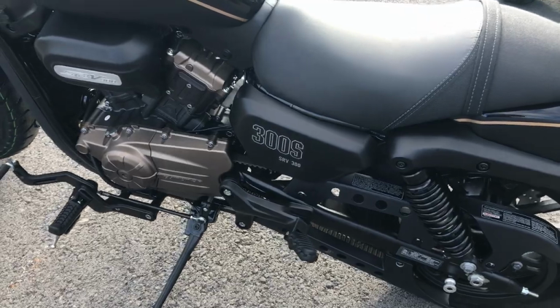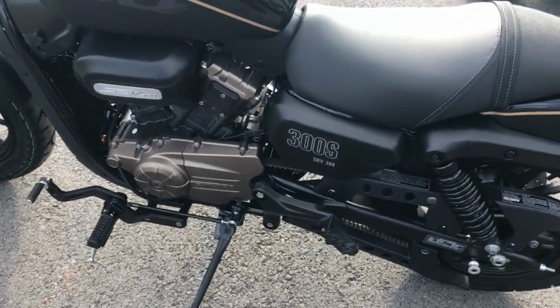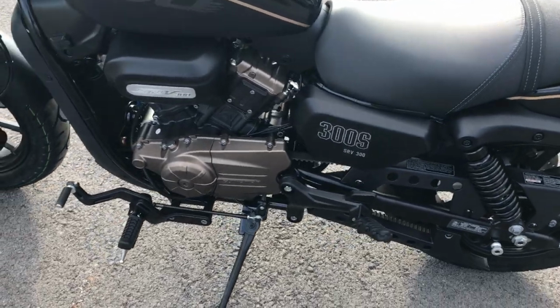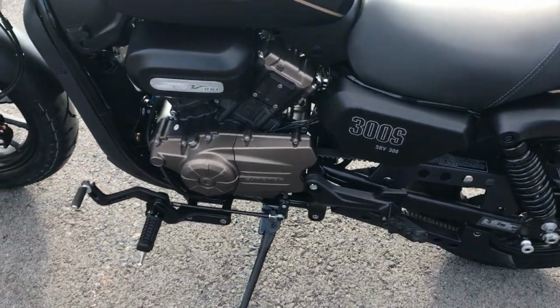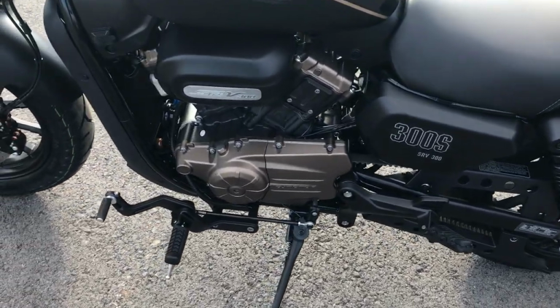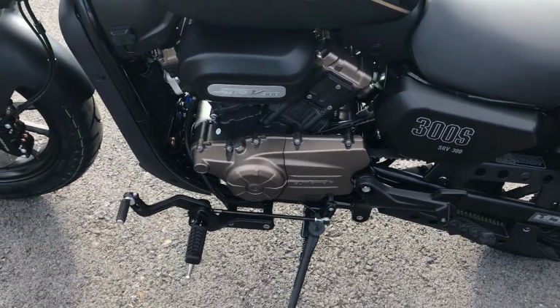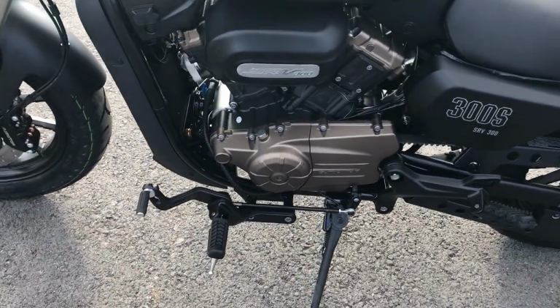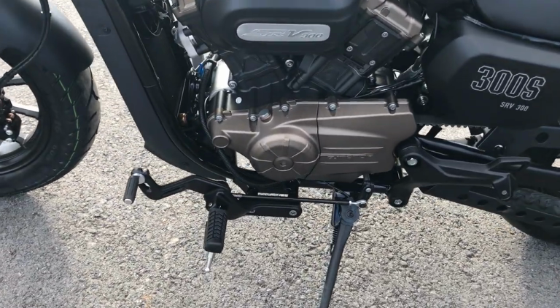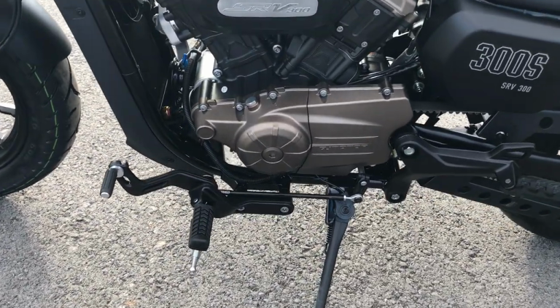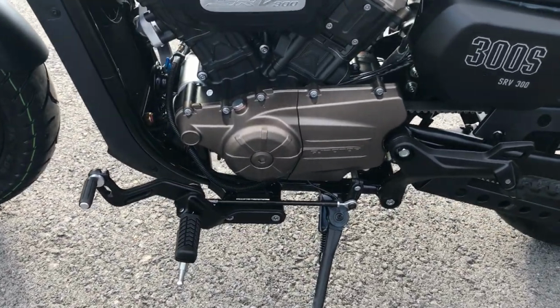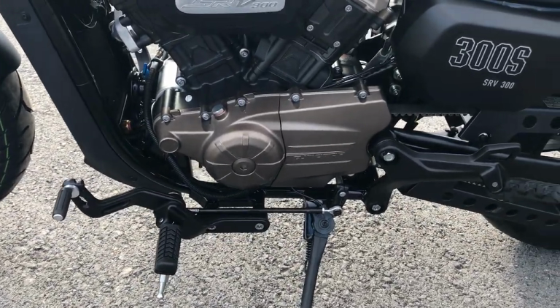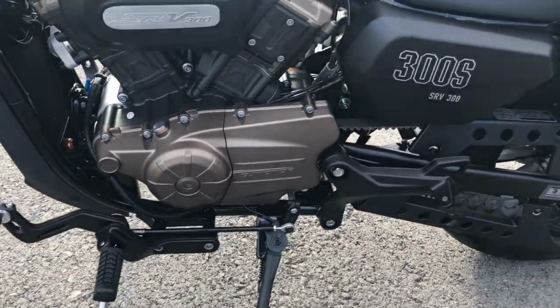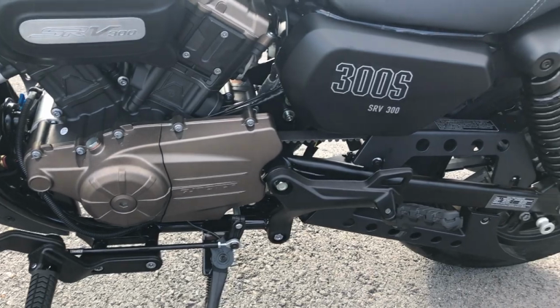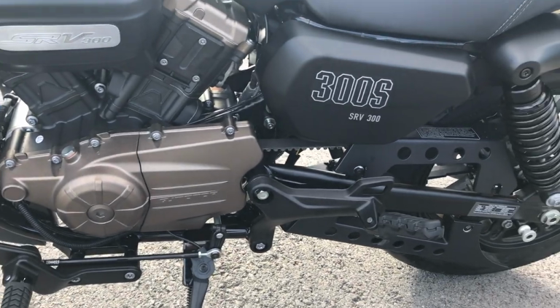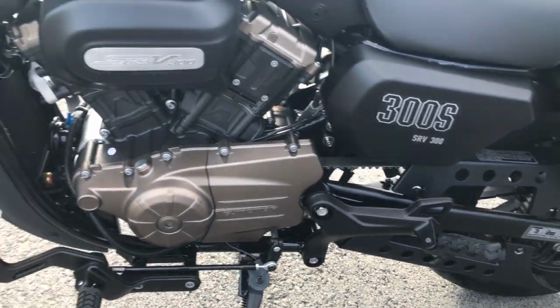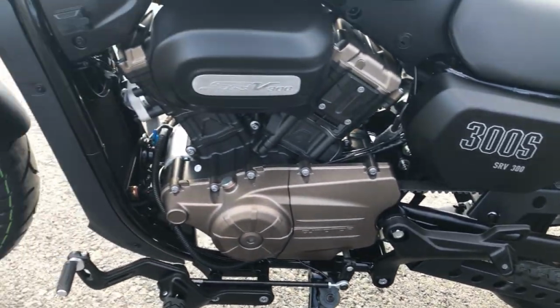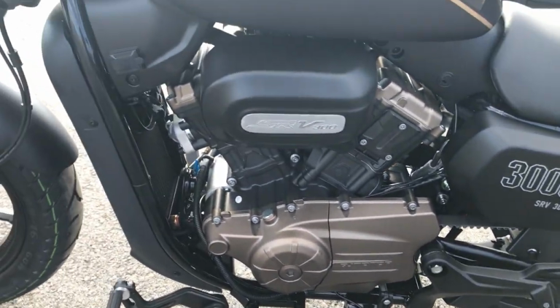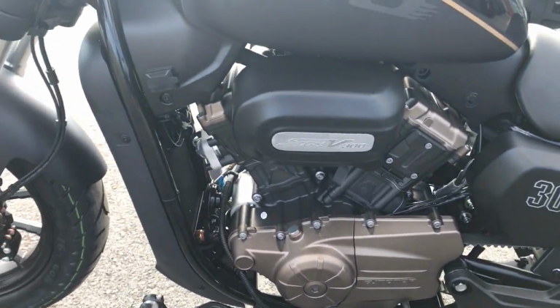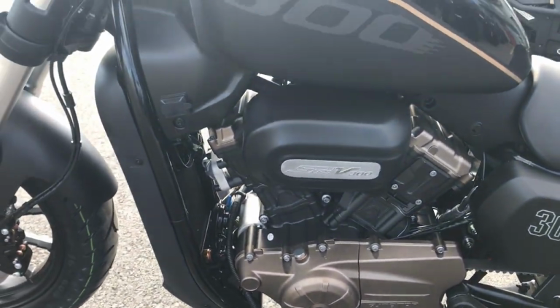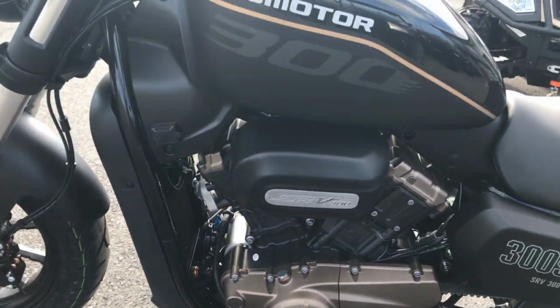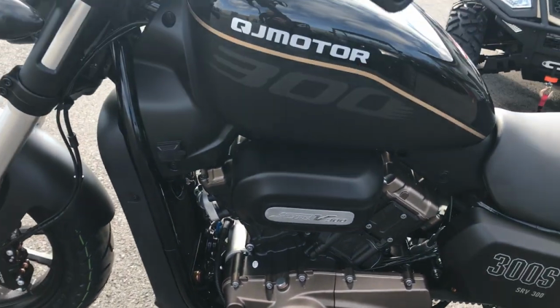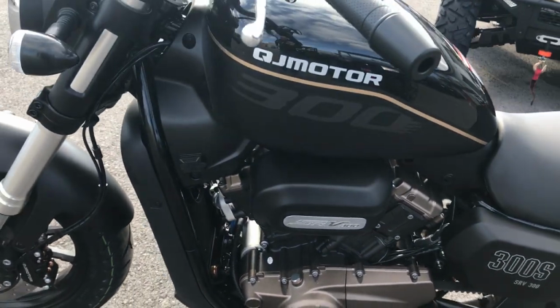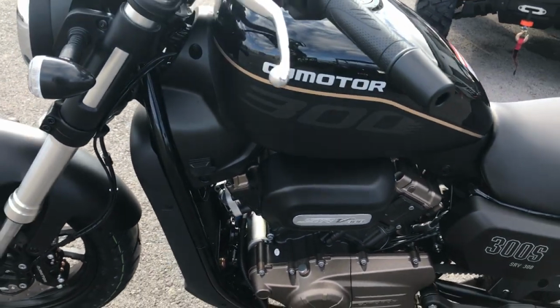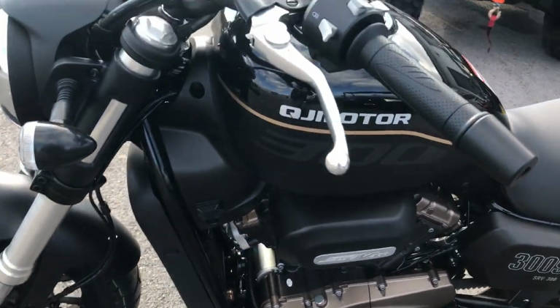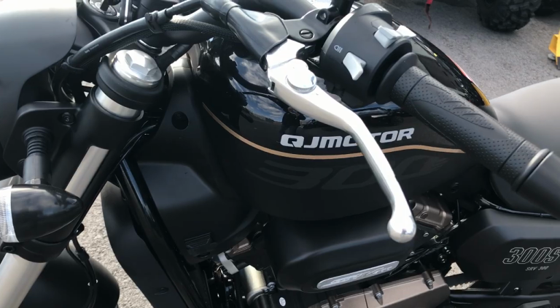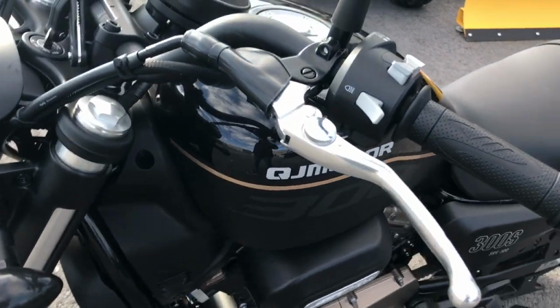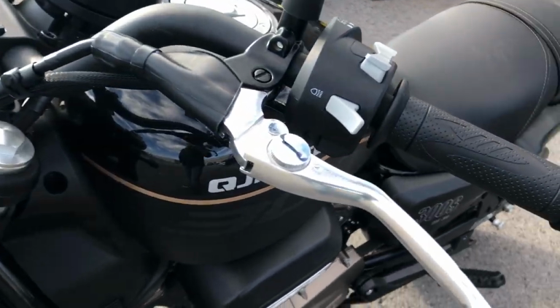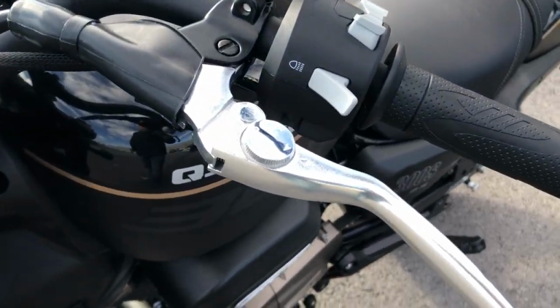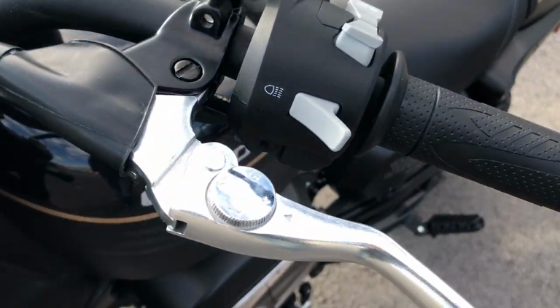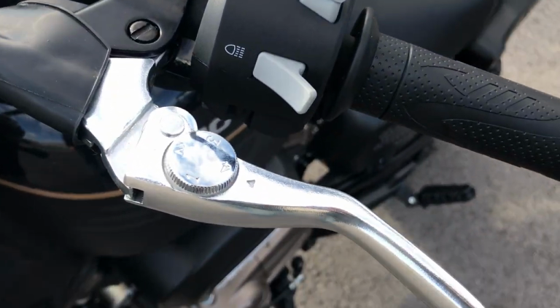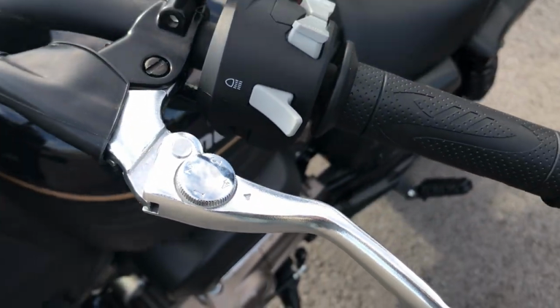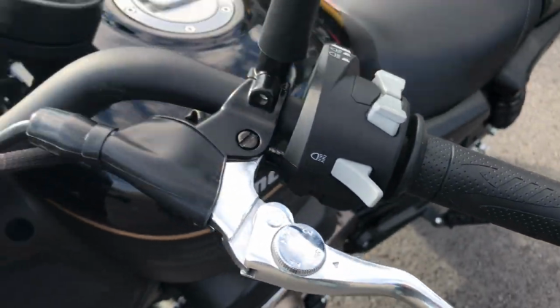If you take a look on this side, you notice it's got forward controls on it. Belt drive. This is a fuel-injected model. Fully adjustable clutch.